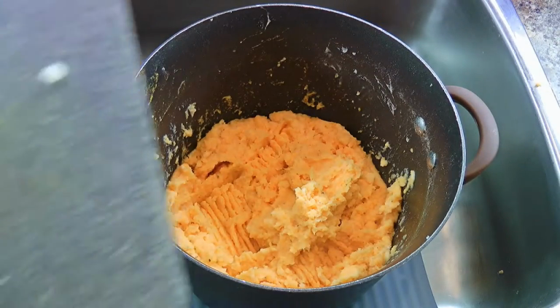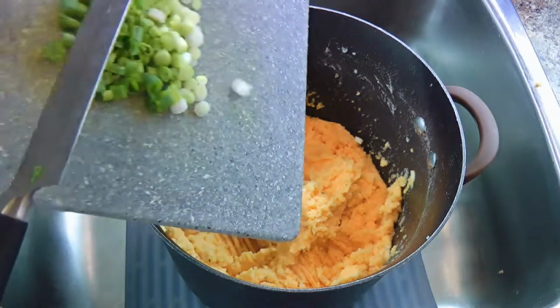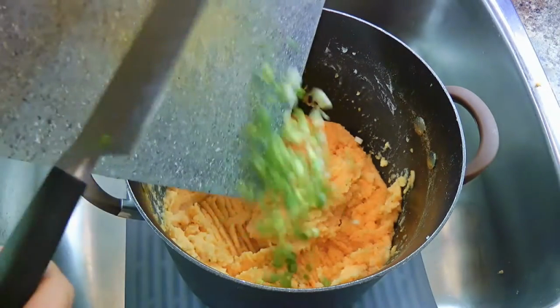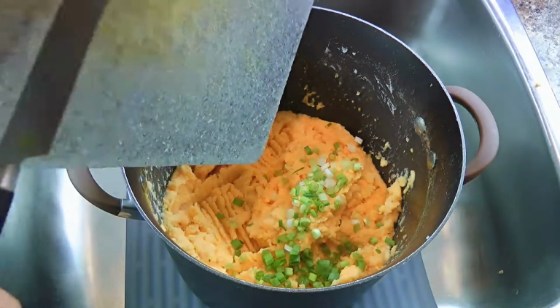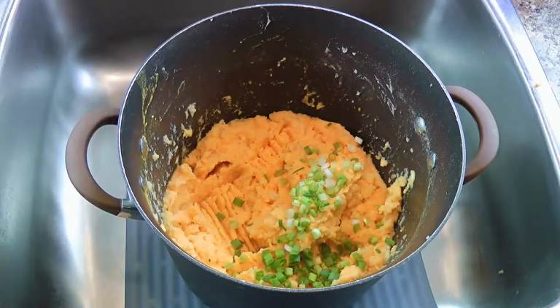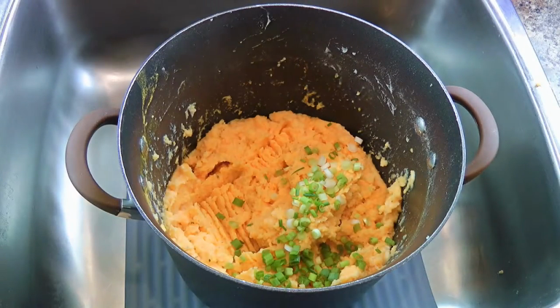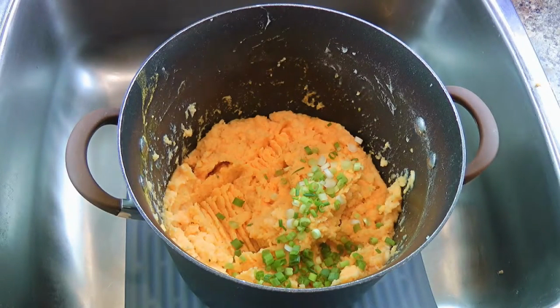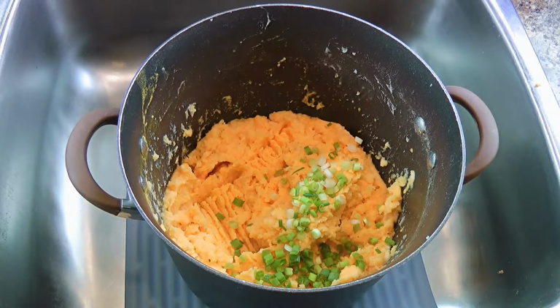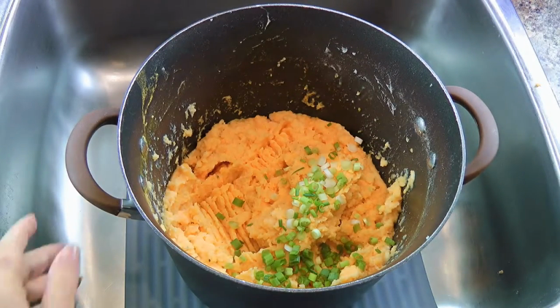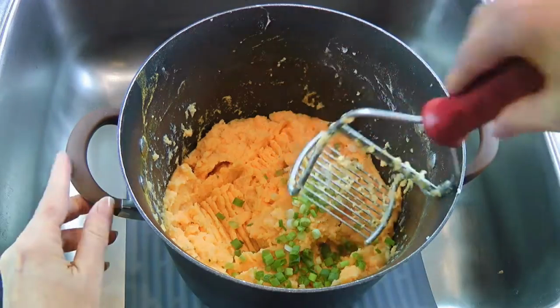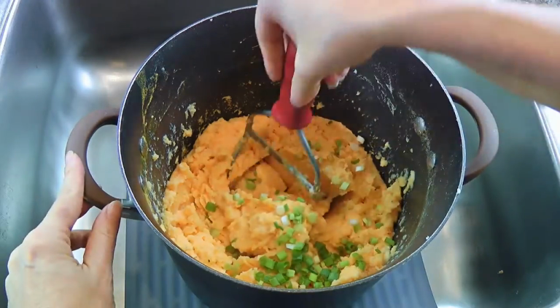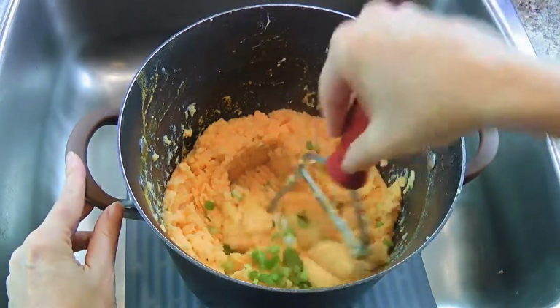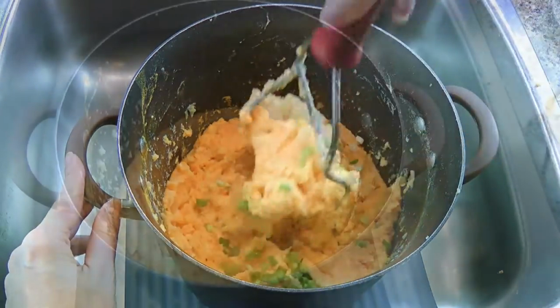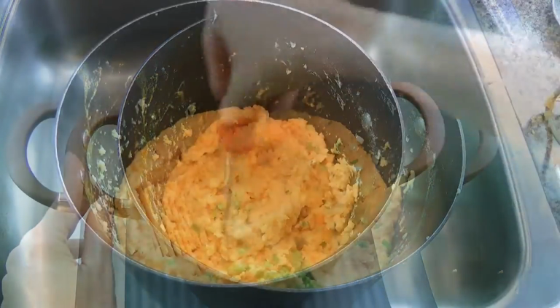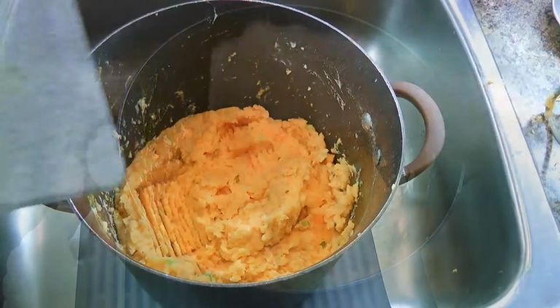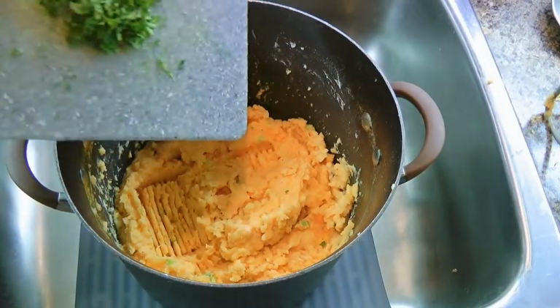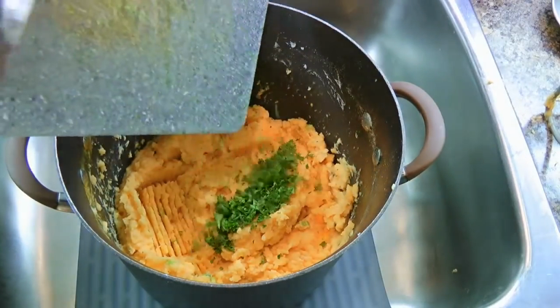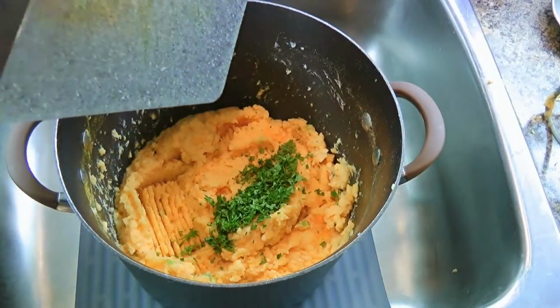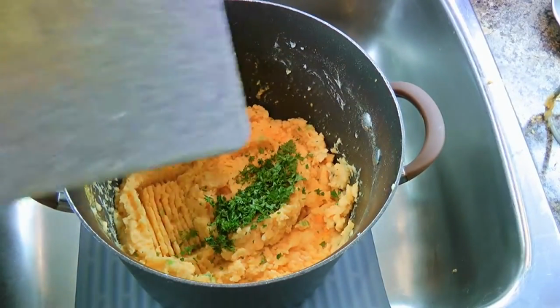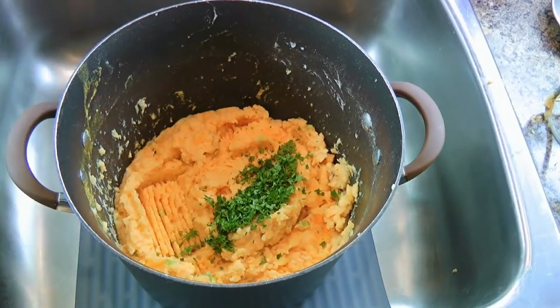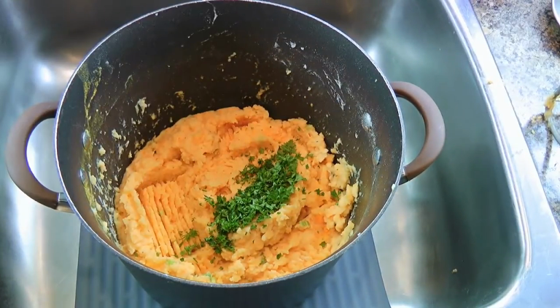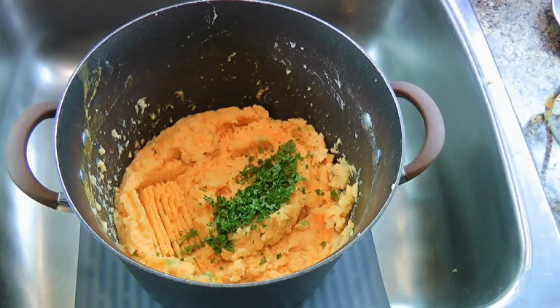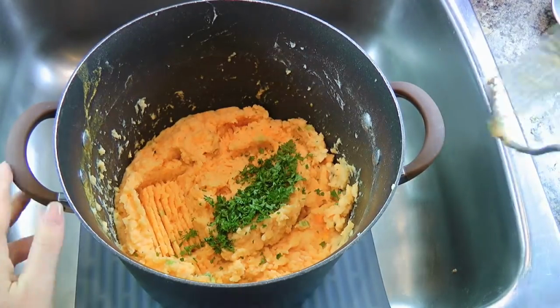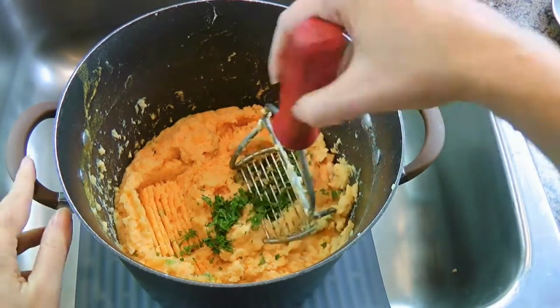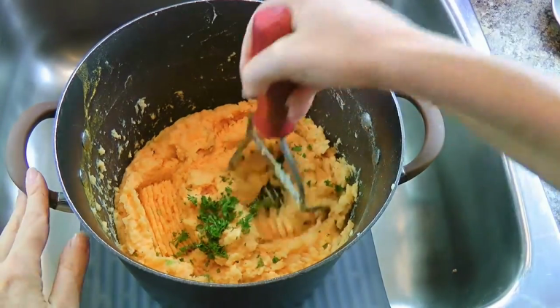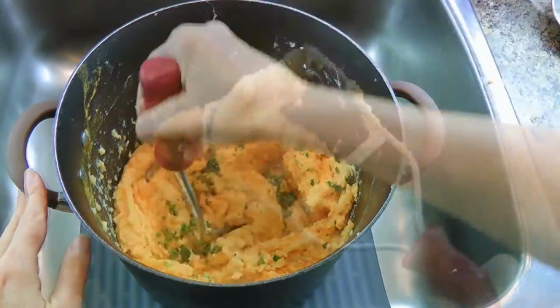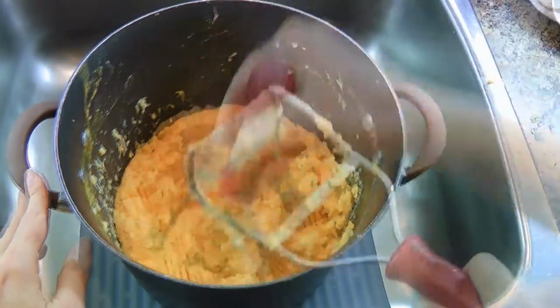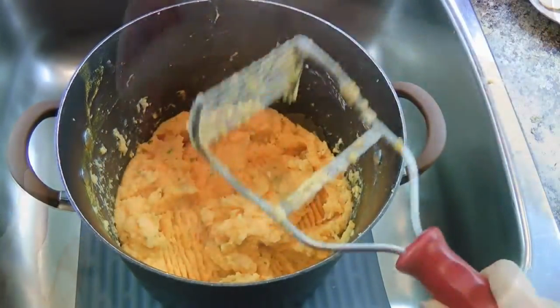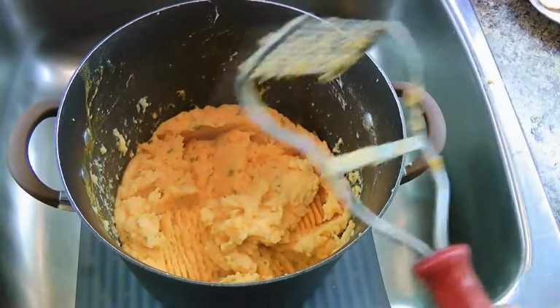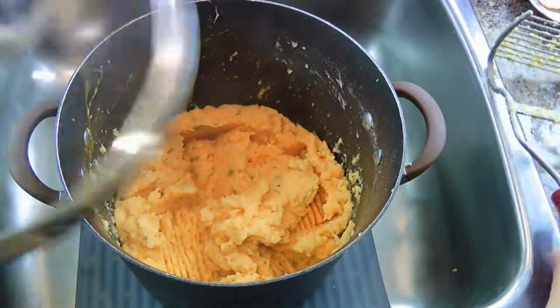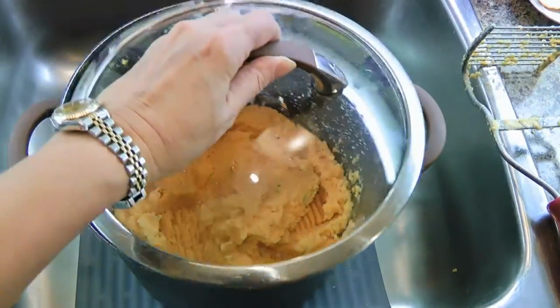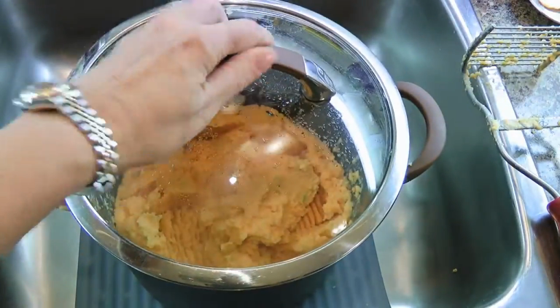The next ingredient we'll add is green onions. We'll mash until well blended. Now for the final touch, we'll add fresh chopped parsley. Mash and cover until we're ready to serve.